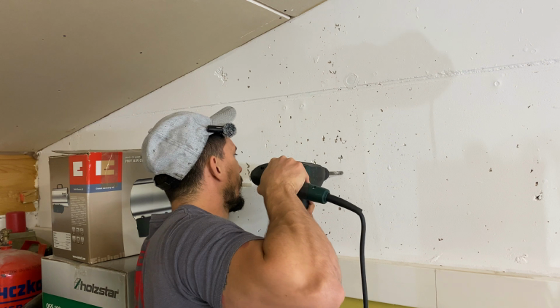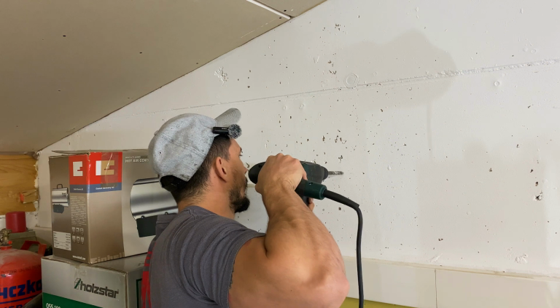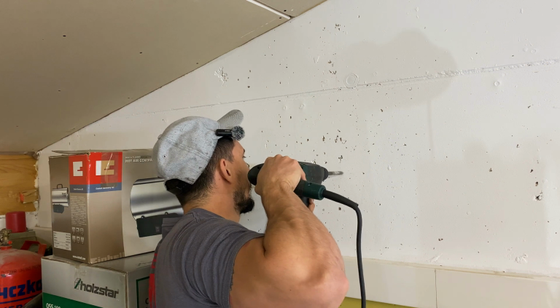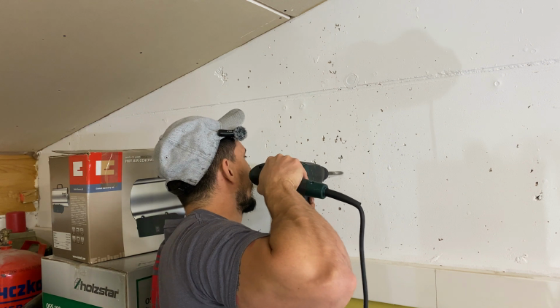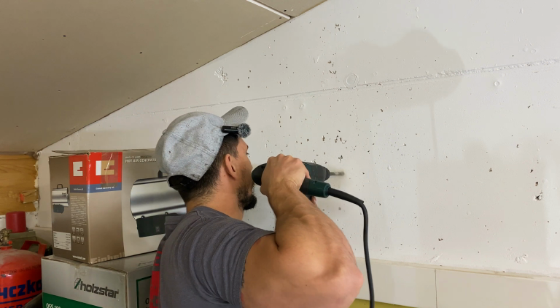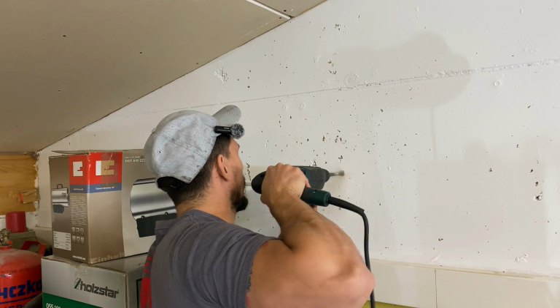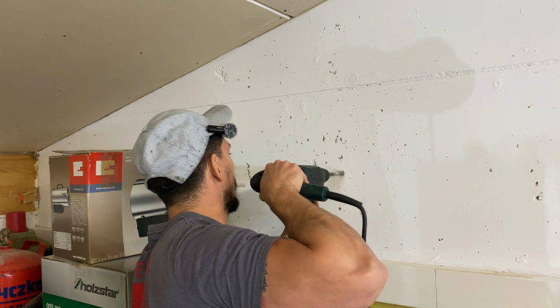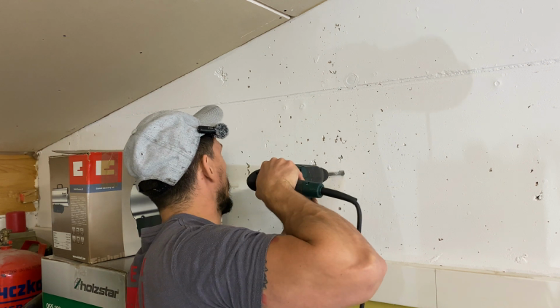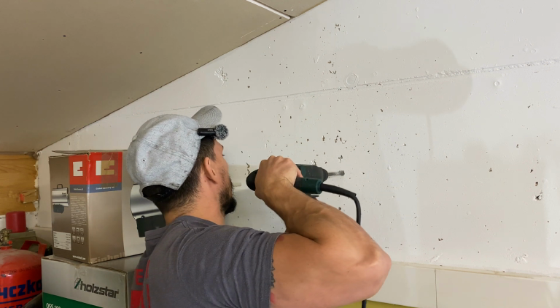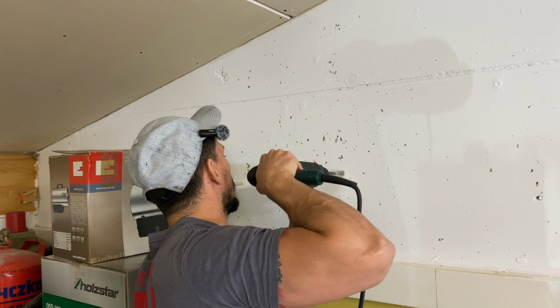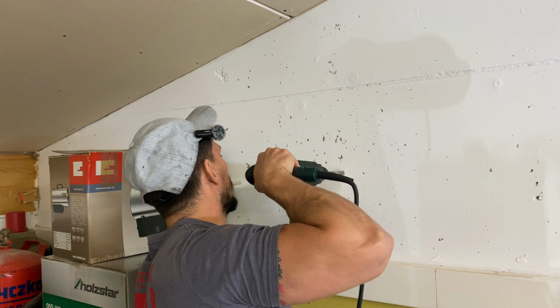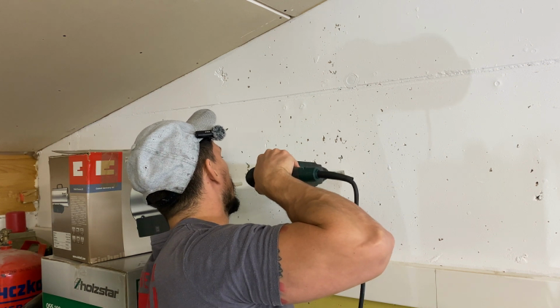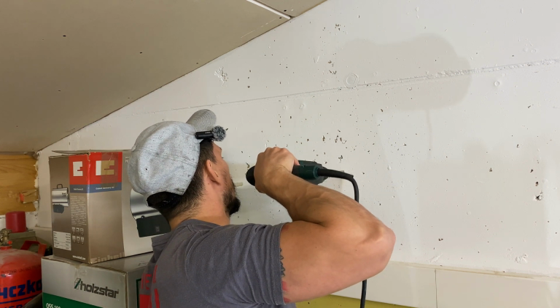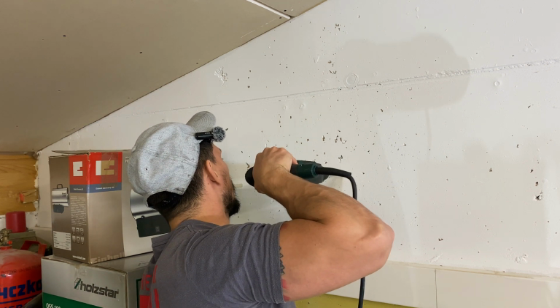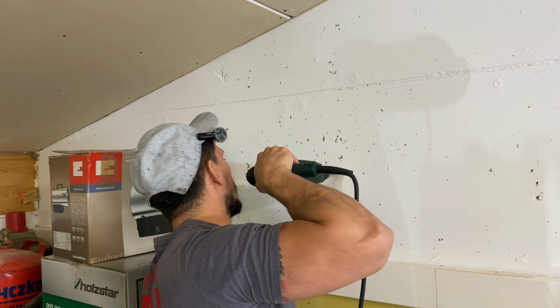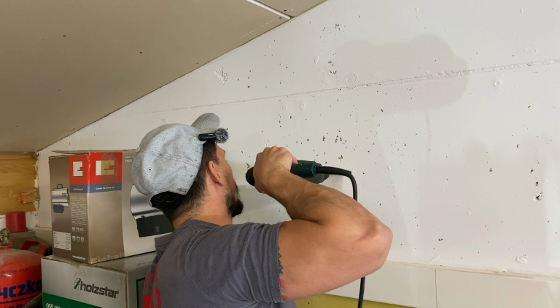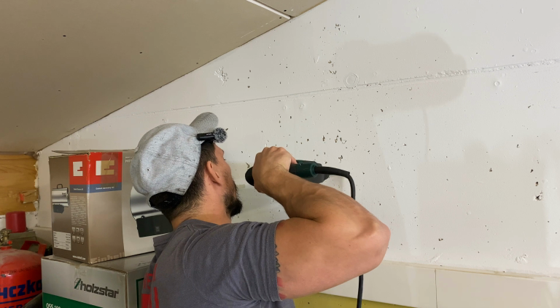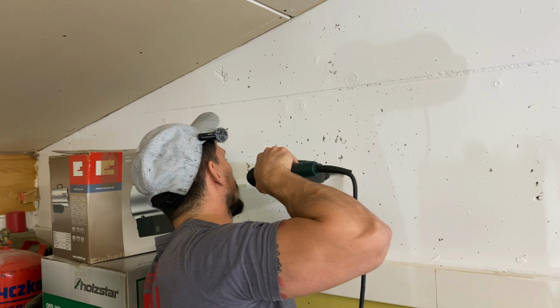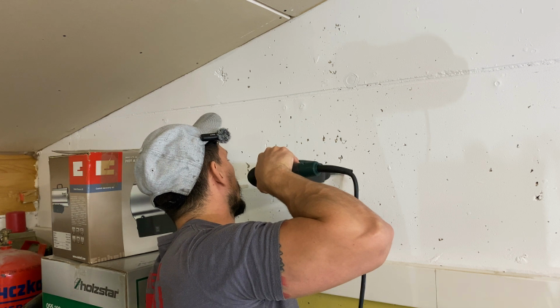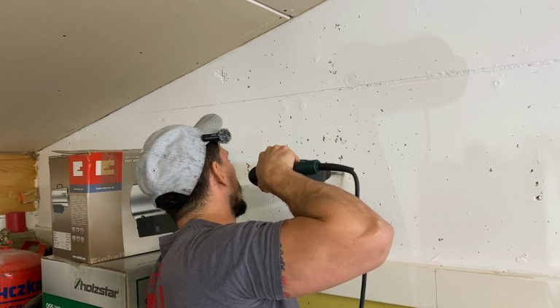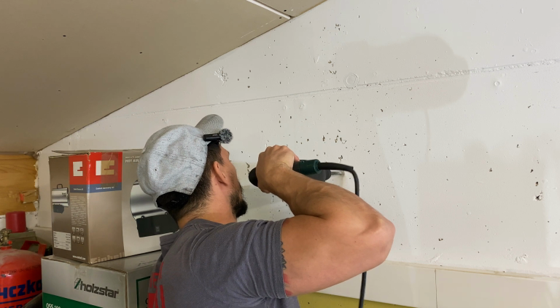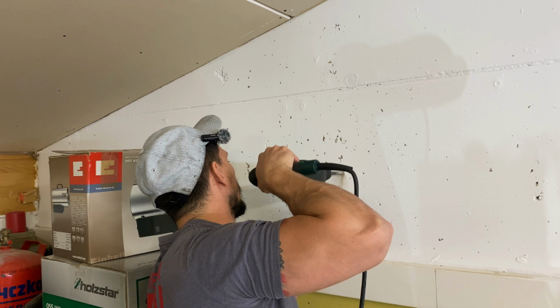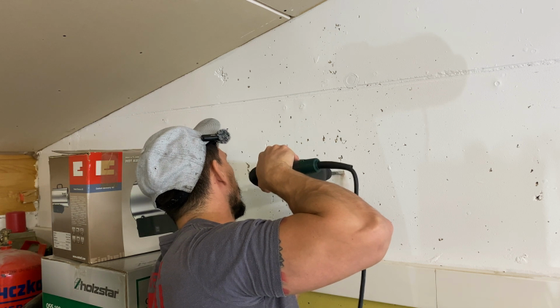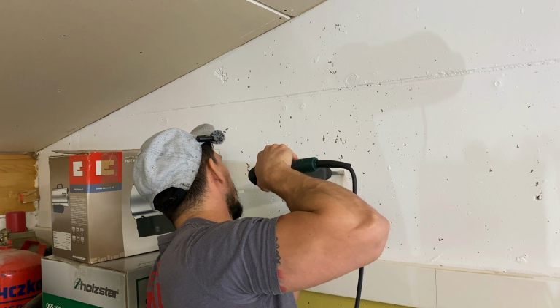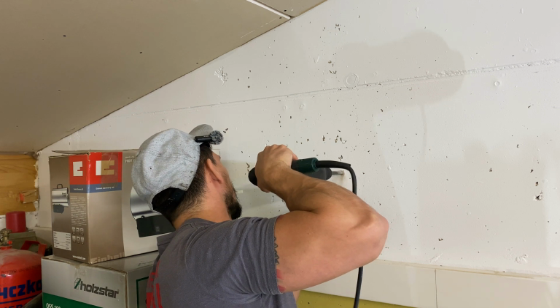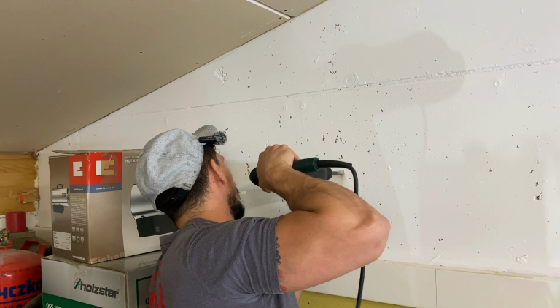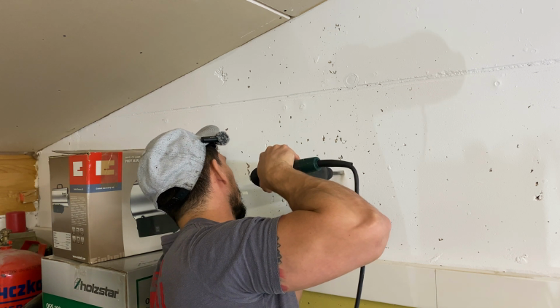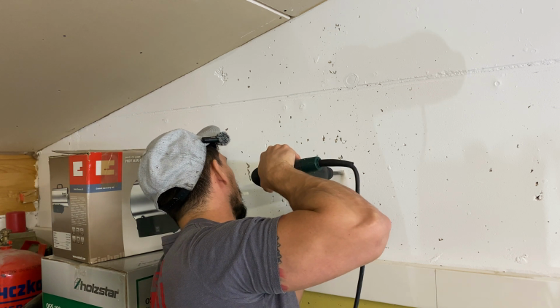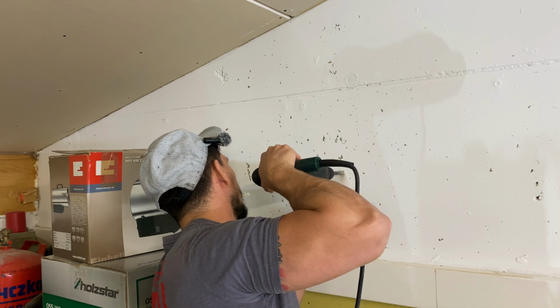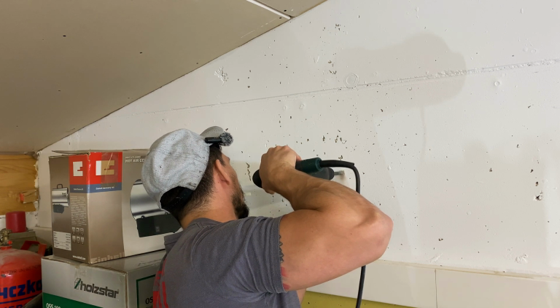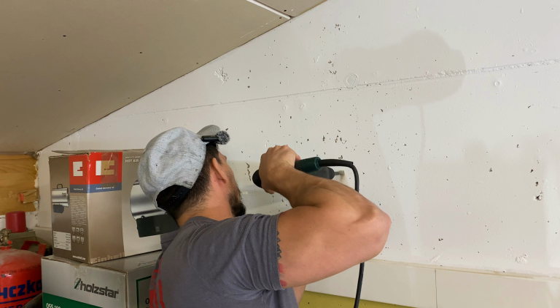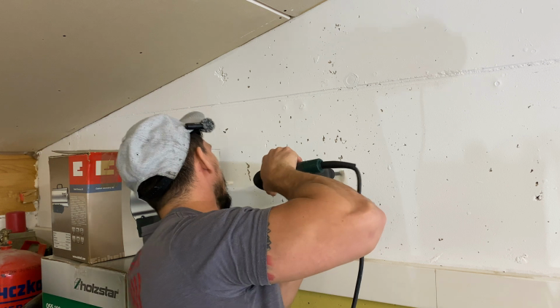Drill and mount the hose reel securely. With the reel in place, we'll connect it to the output of the air dryer. This ensures that the air is dry and clean by the time it reaches the end of the hose.